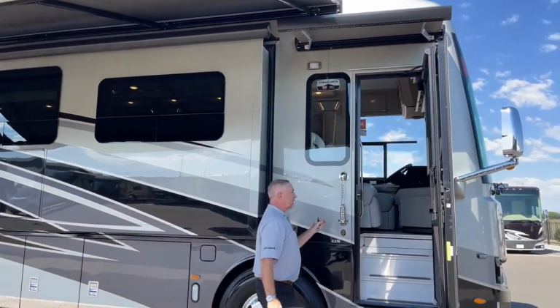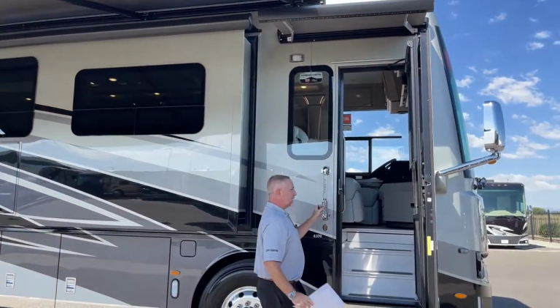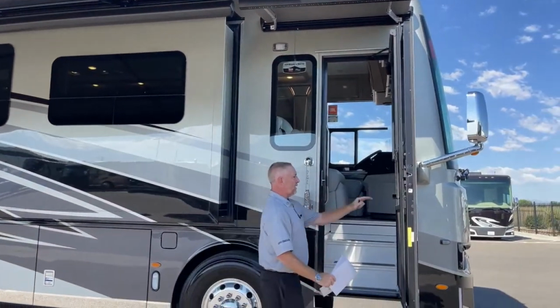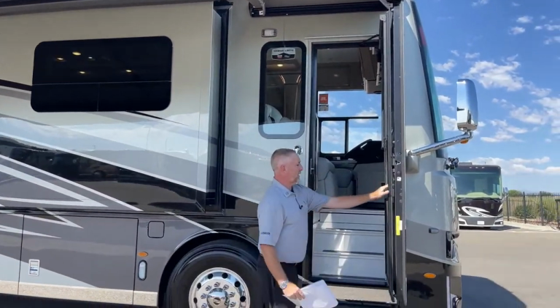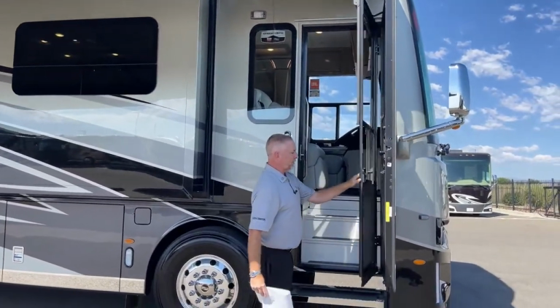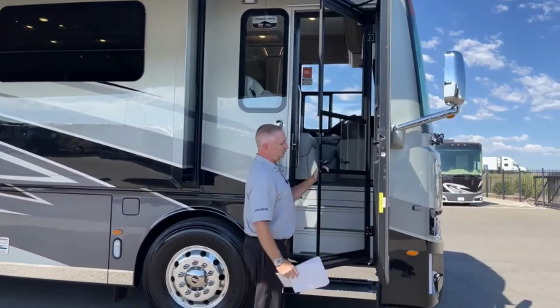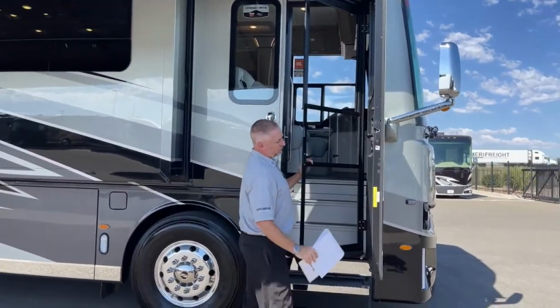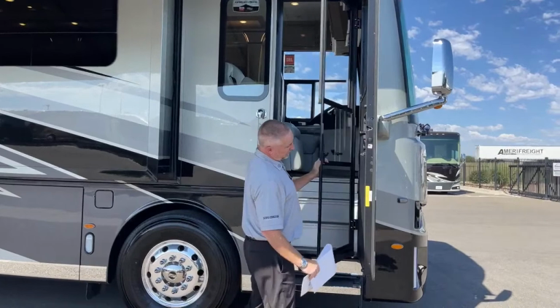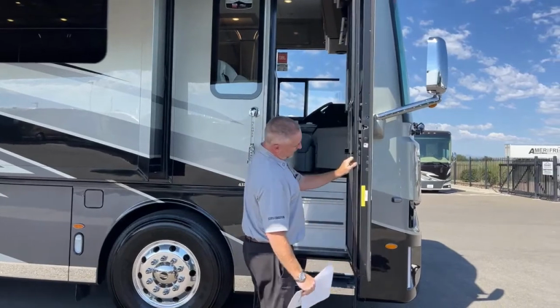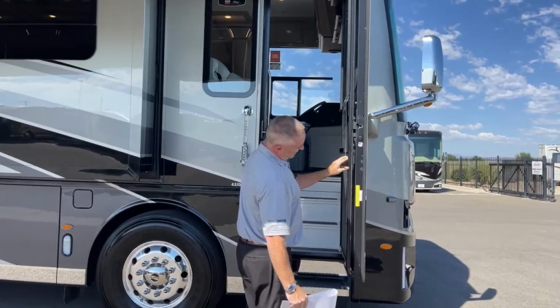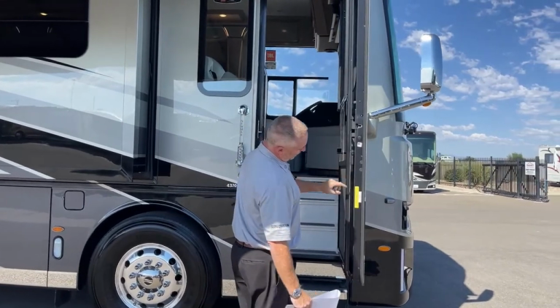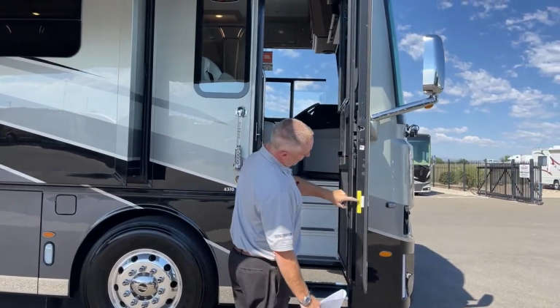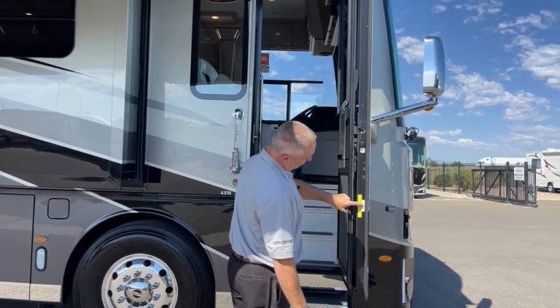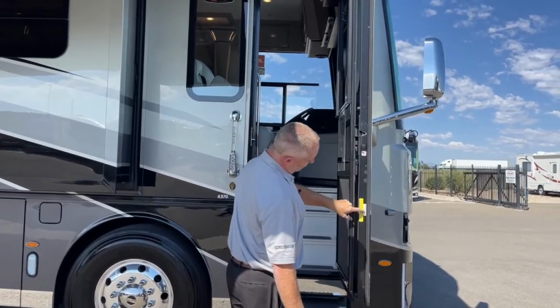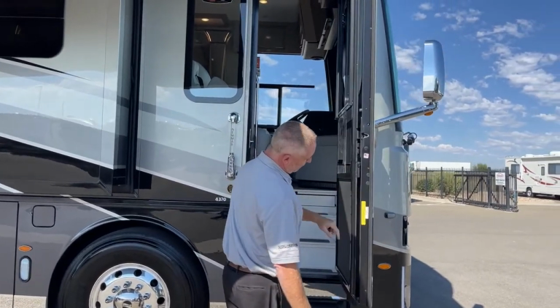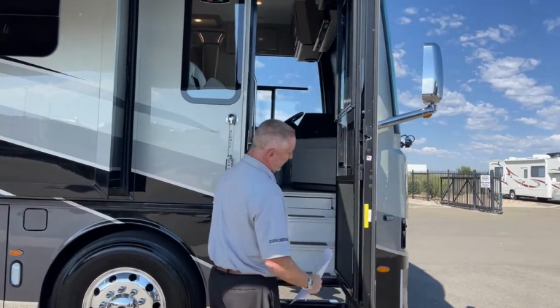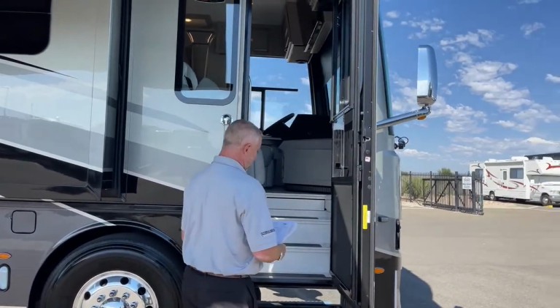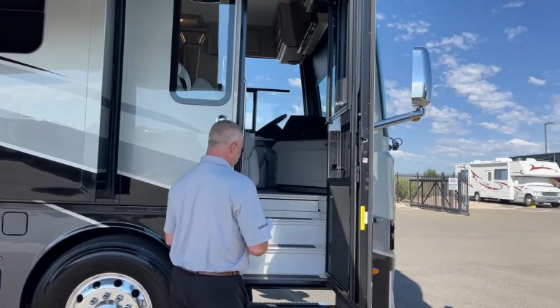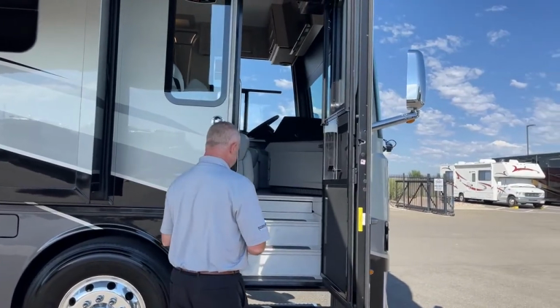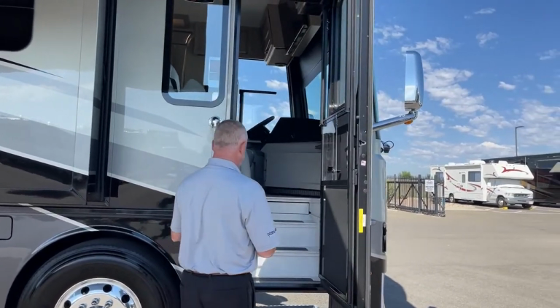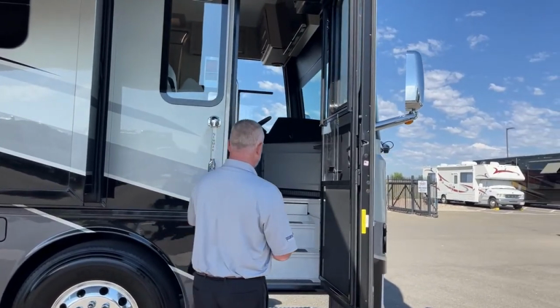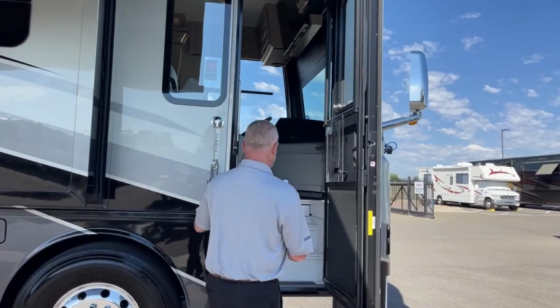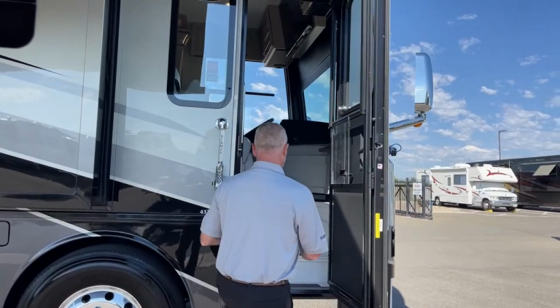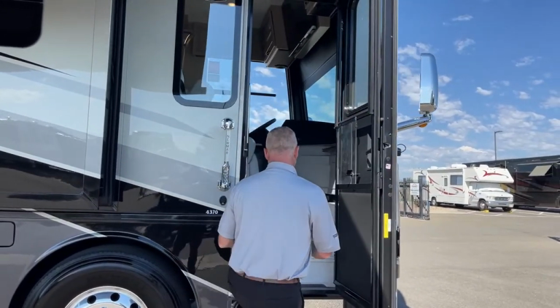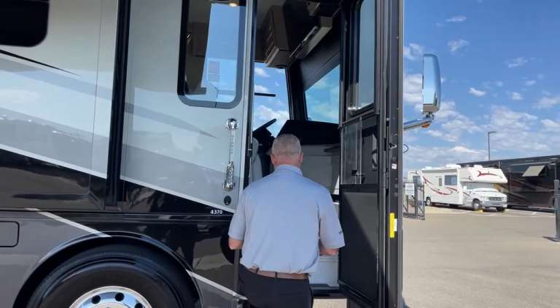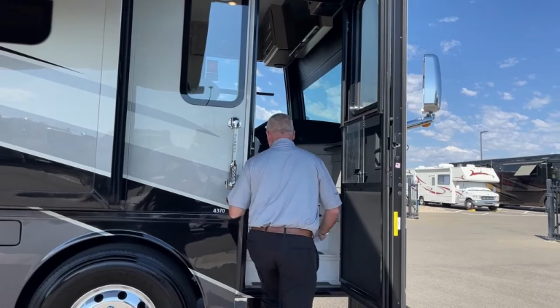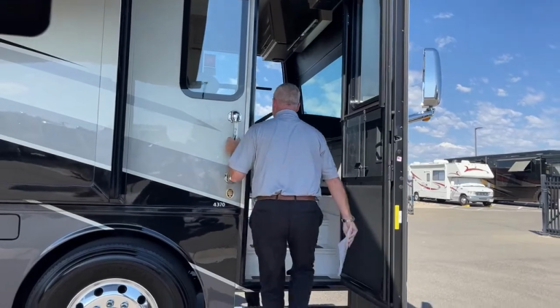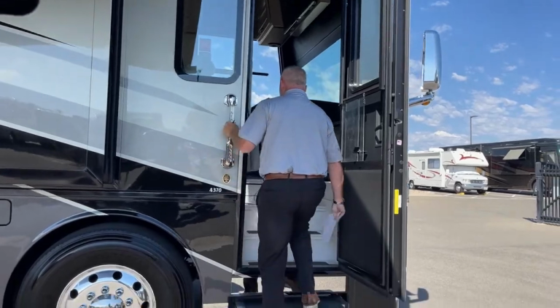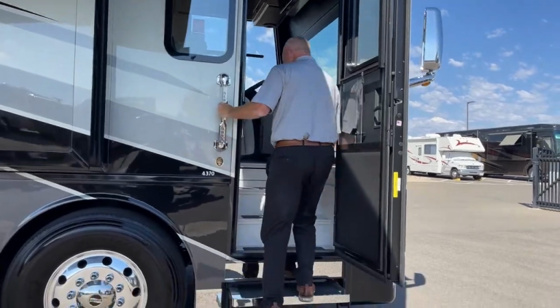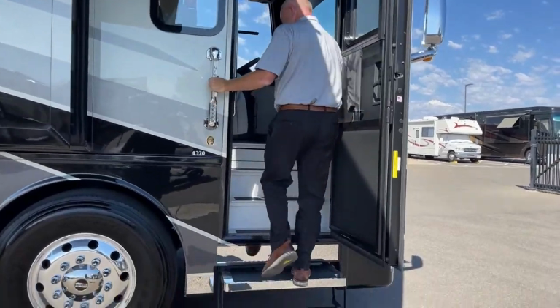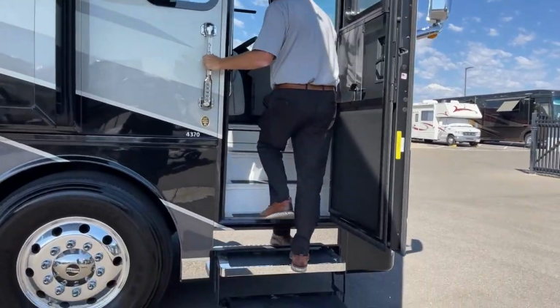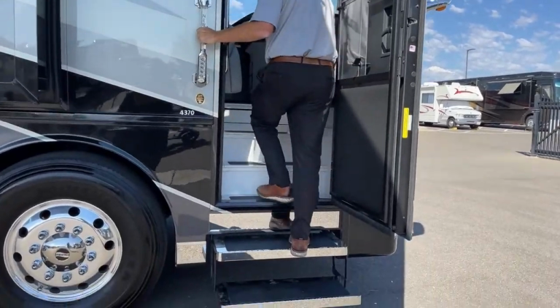The overall length of this coach is 43 feet, 9 inches, and it is 13 feet, 1 inch tall. Come on in and check it out.